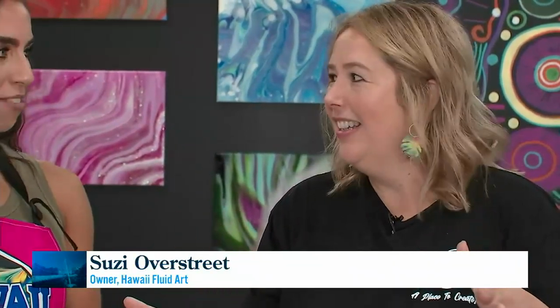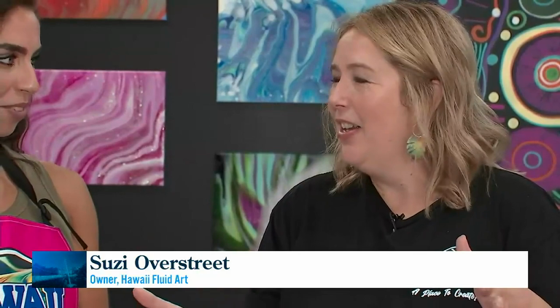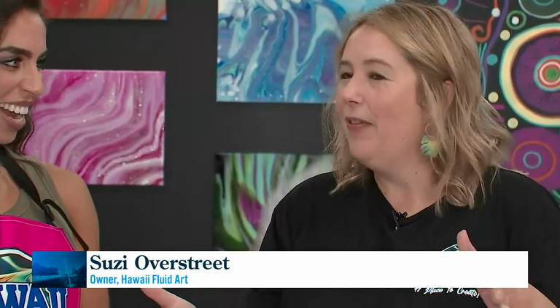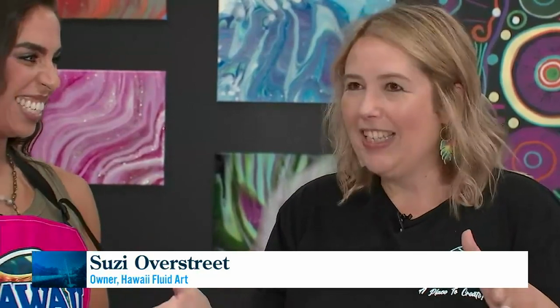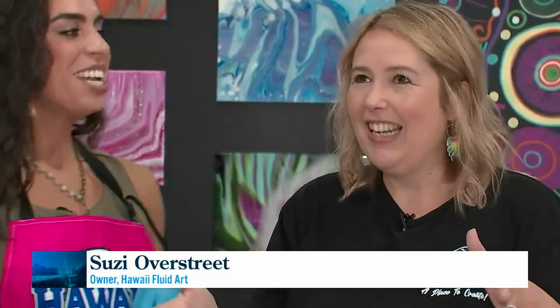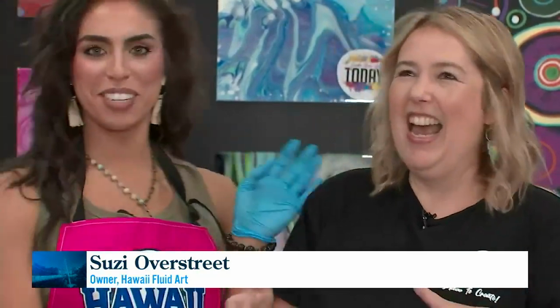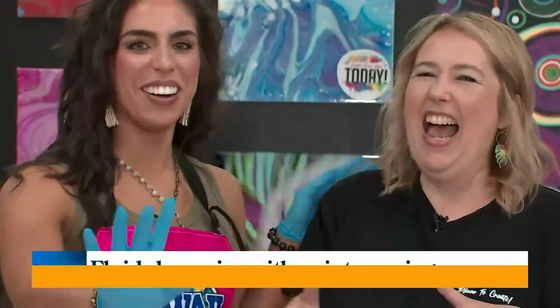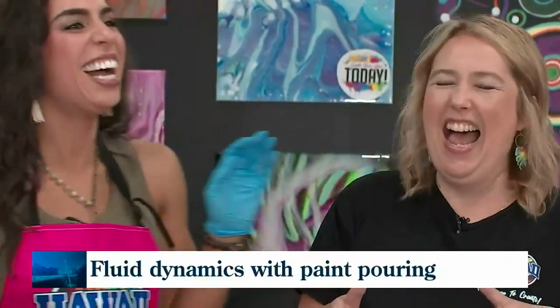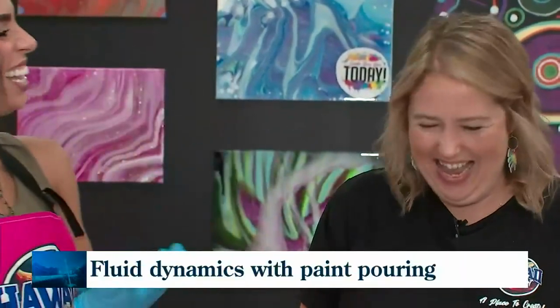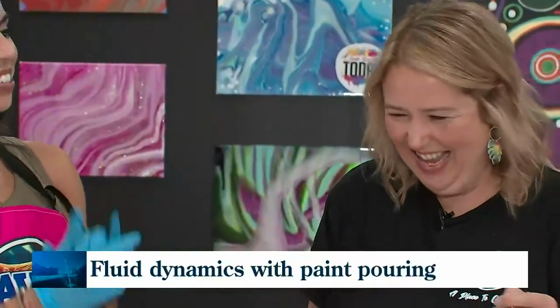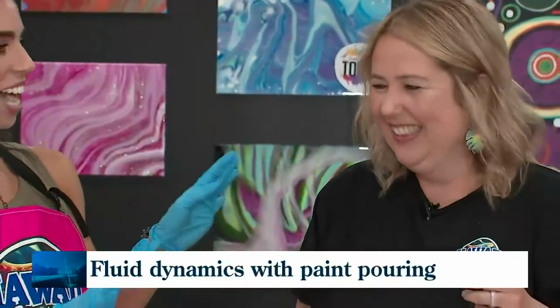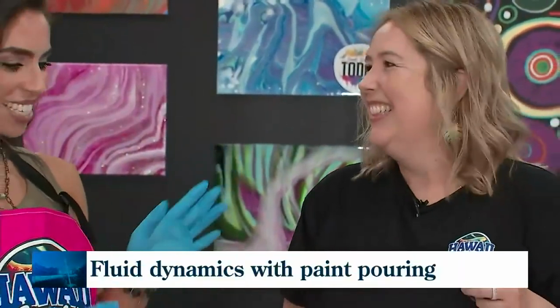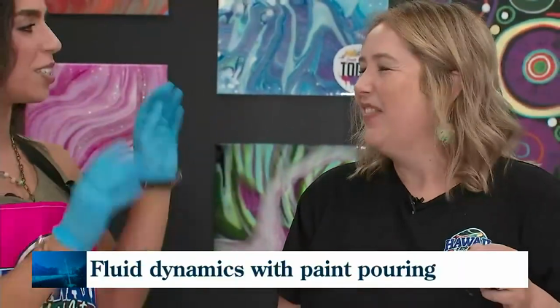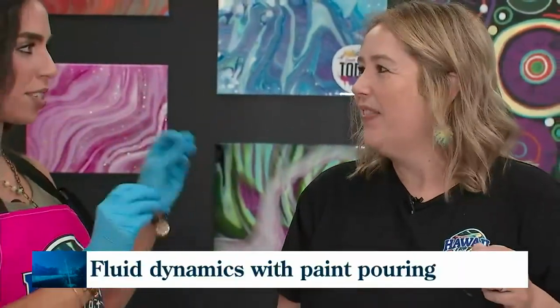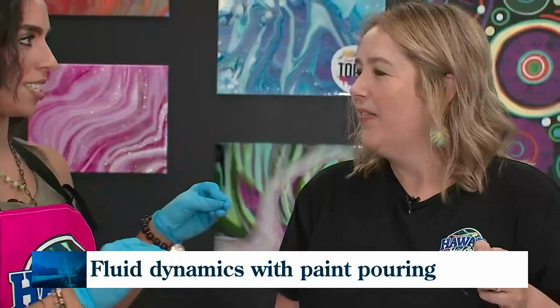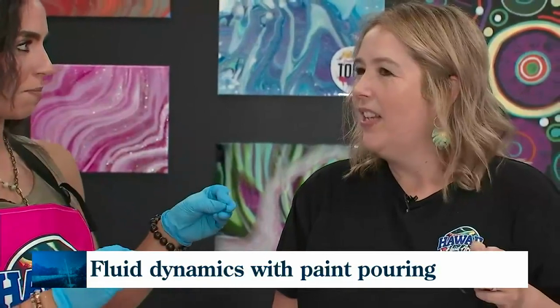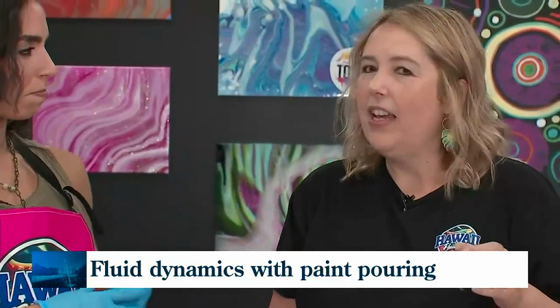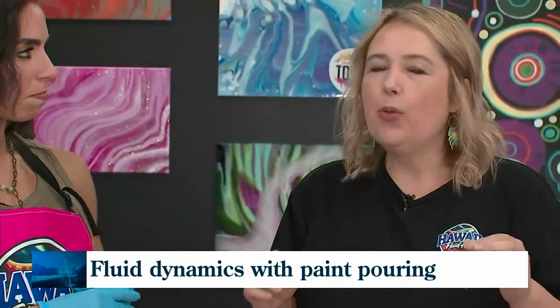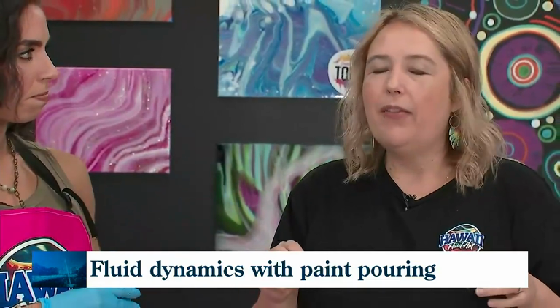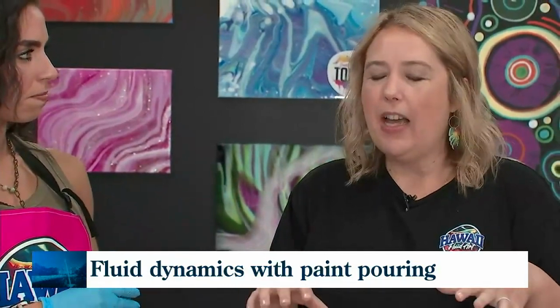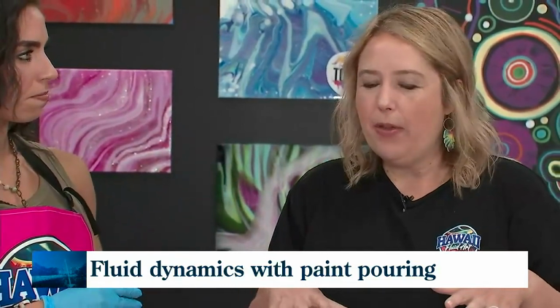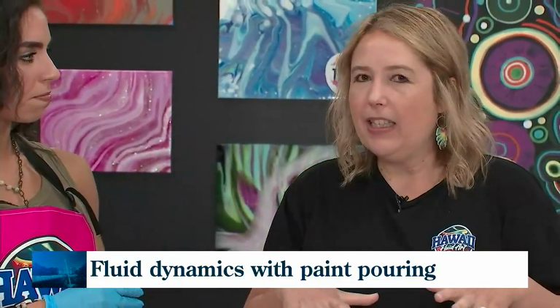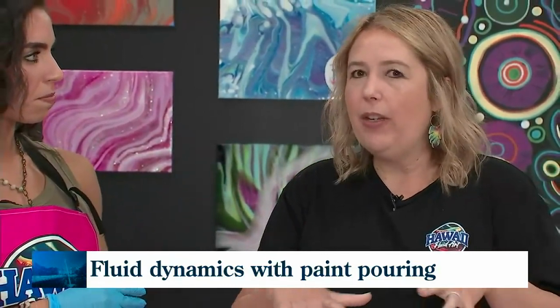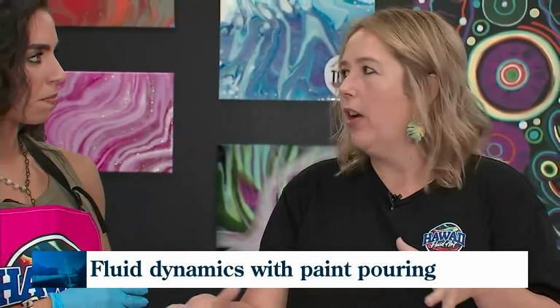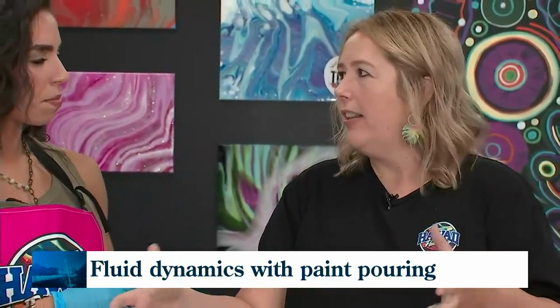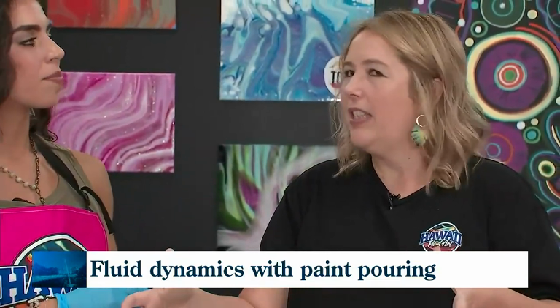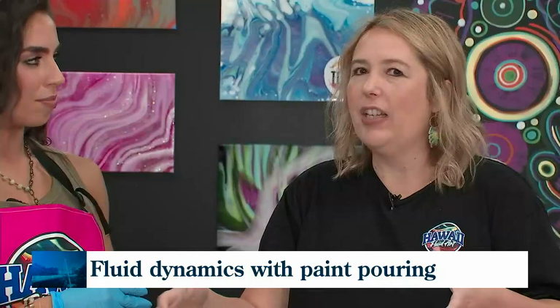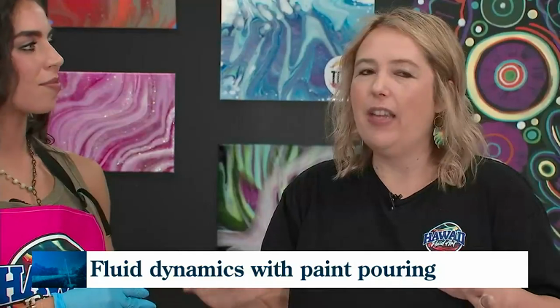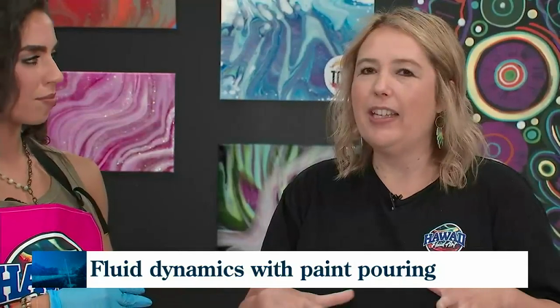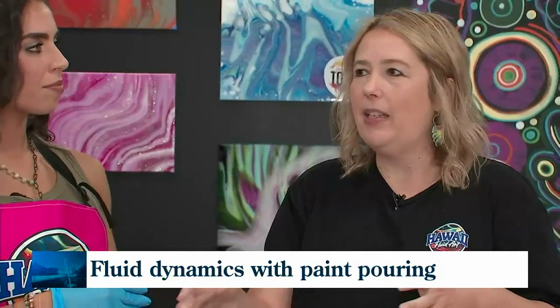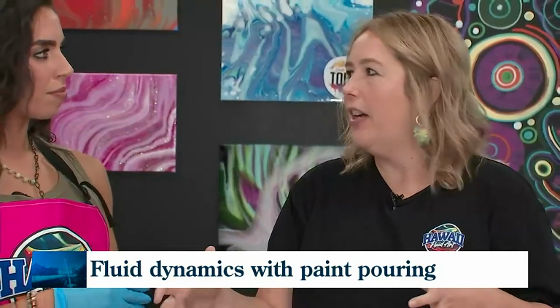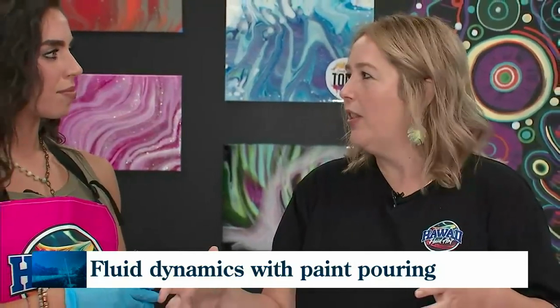Say that five times fast, right? Viscoelasticity. So what is viscoelasticity? It is what gives the paint its unique look on the canvas. It actually means everything is going to be different every single time — every pour.